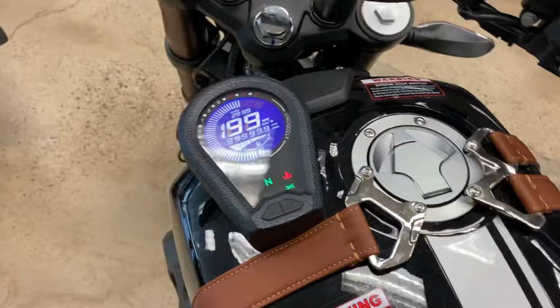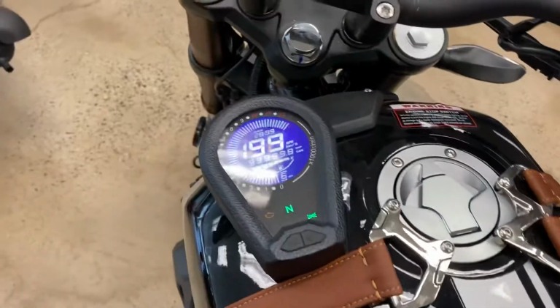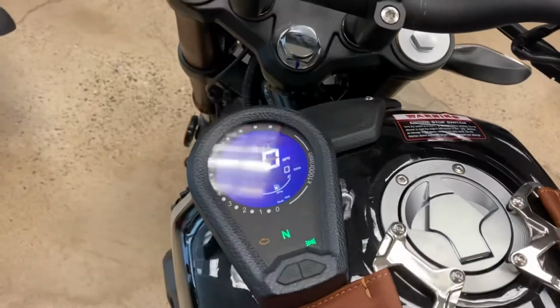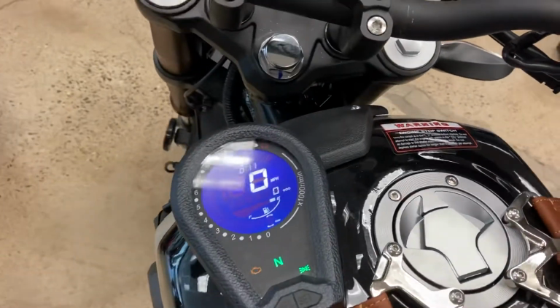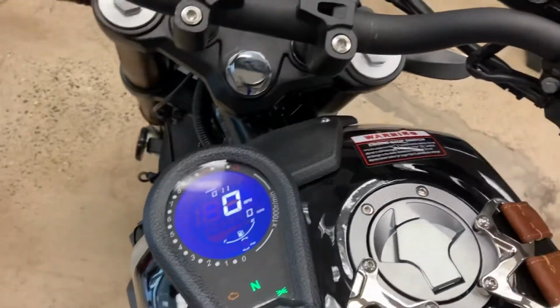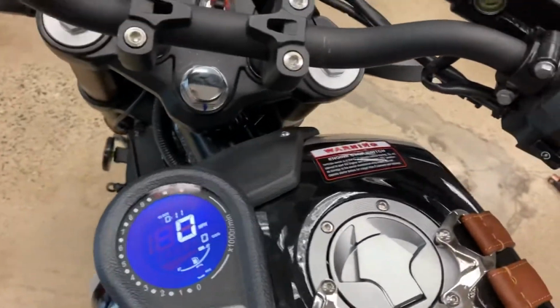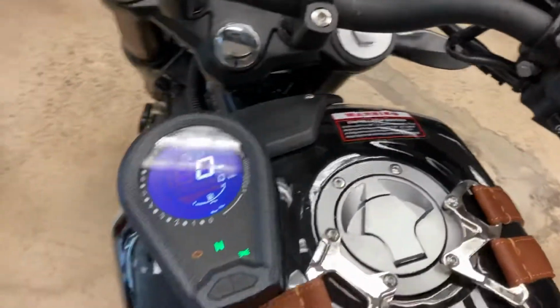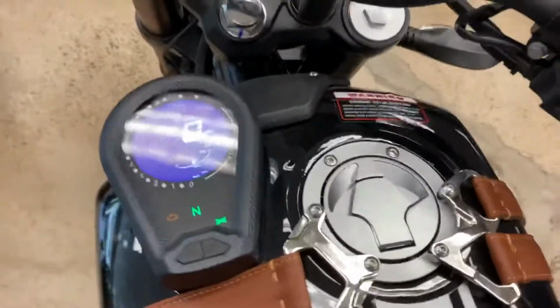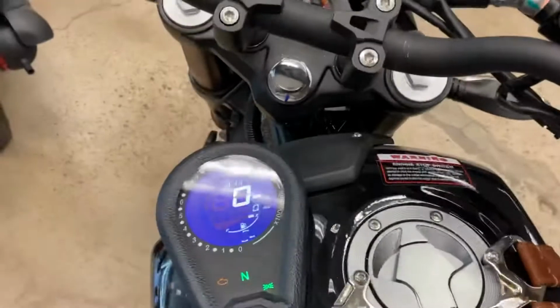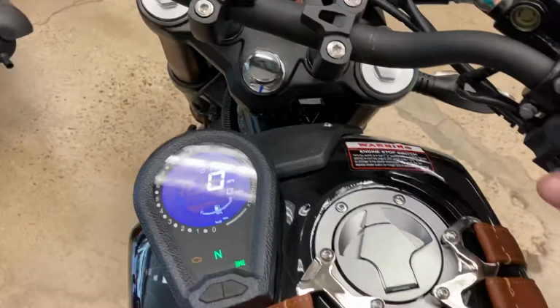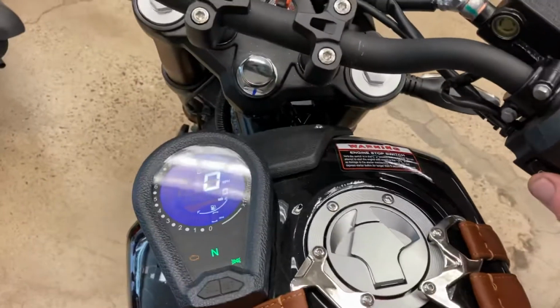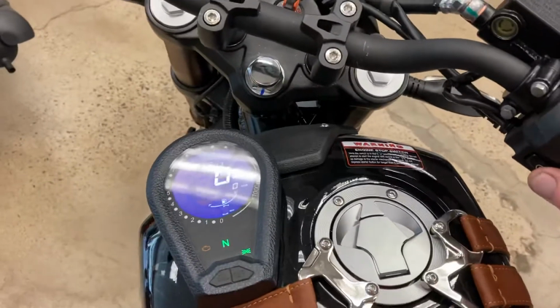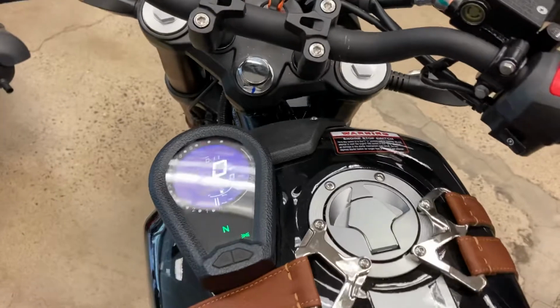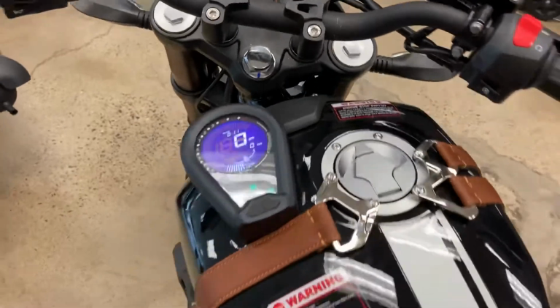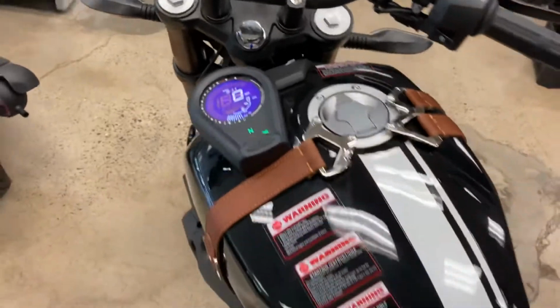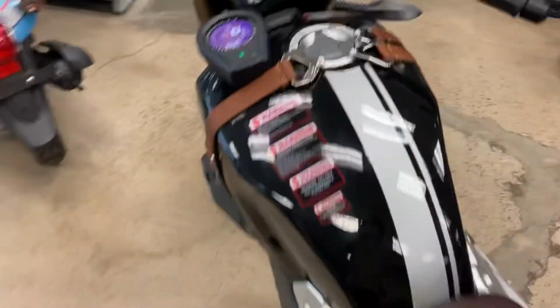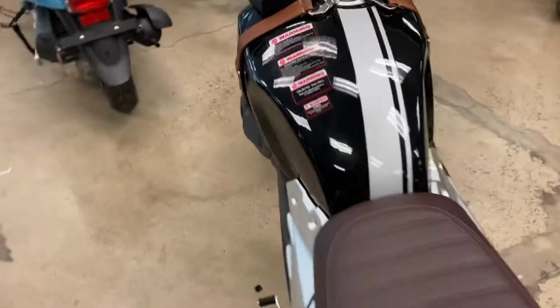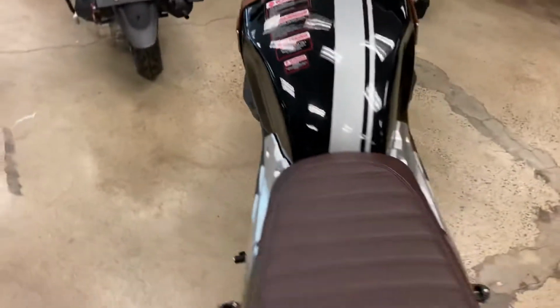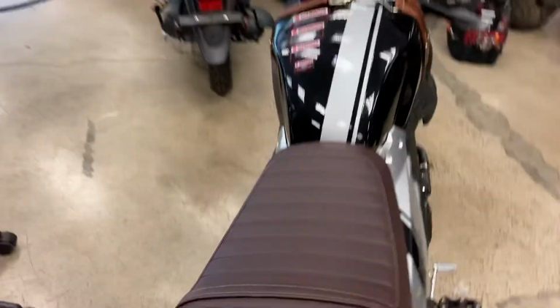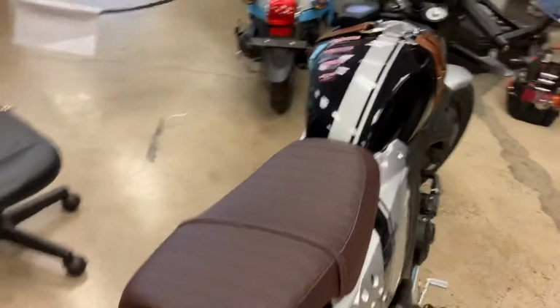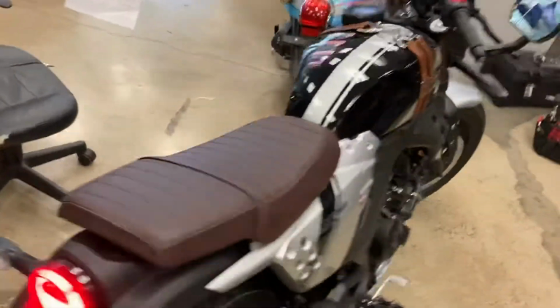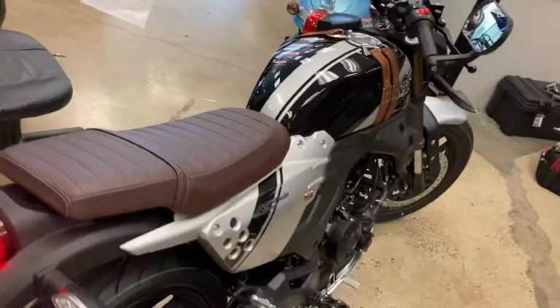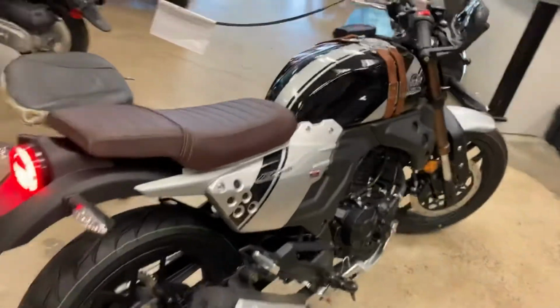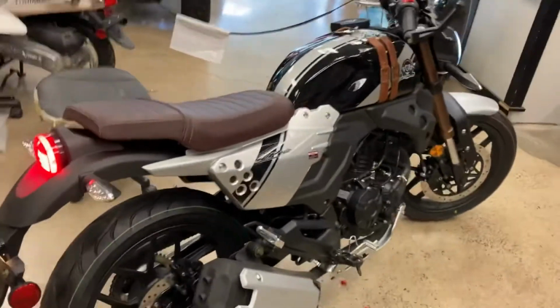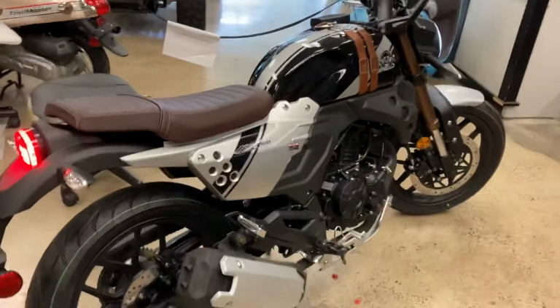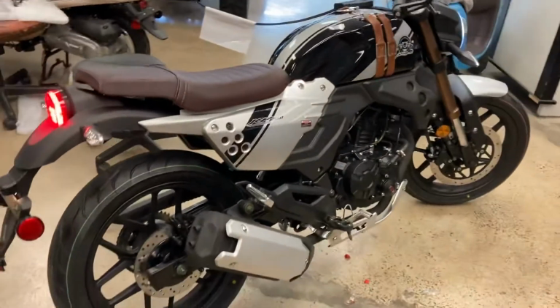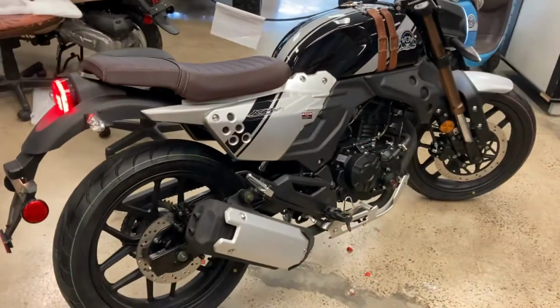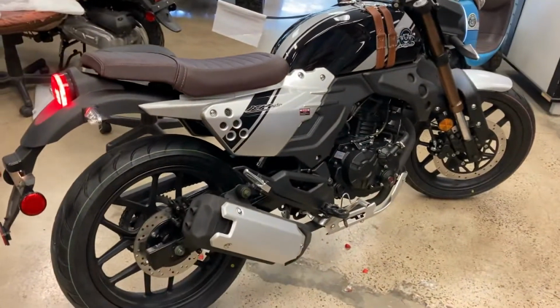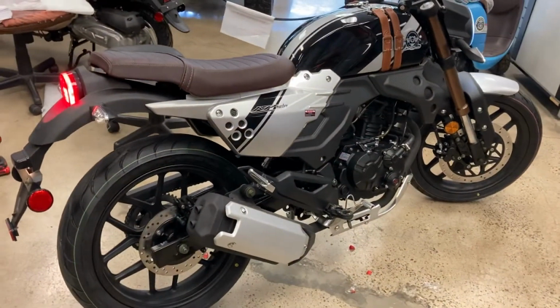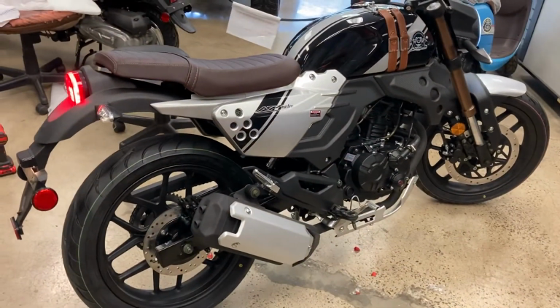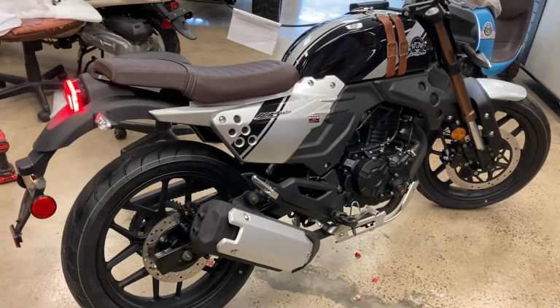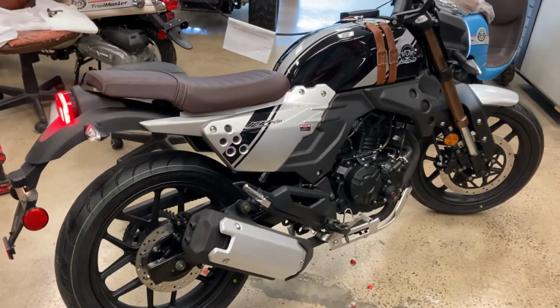The speedo makes the handlebar look cool. Sounds pretty good.